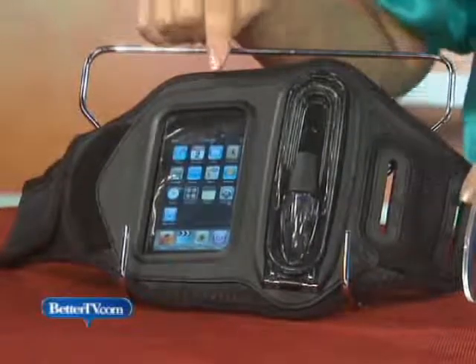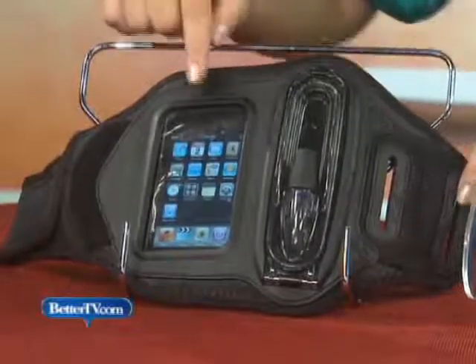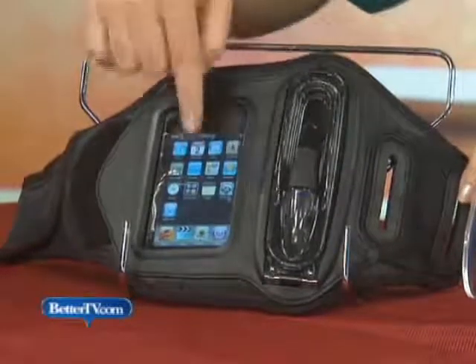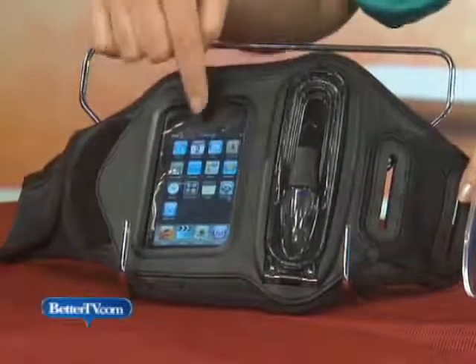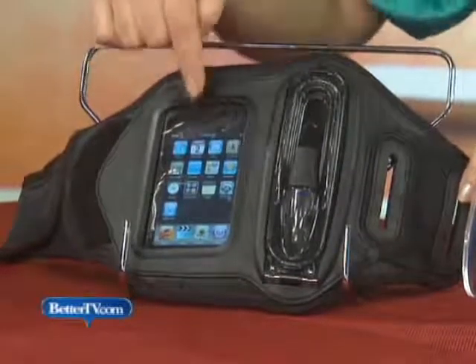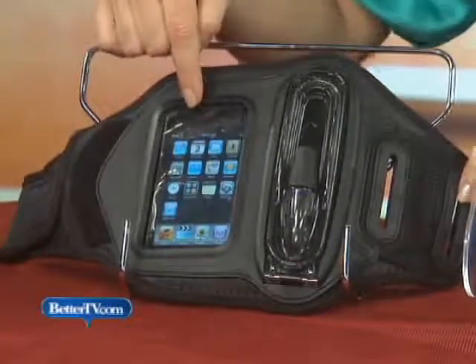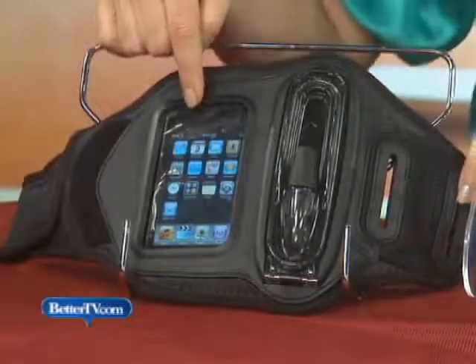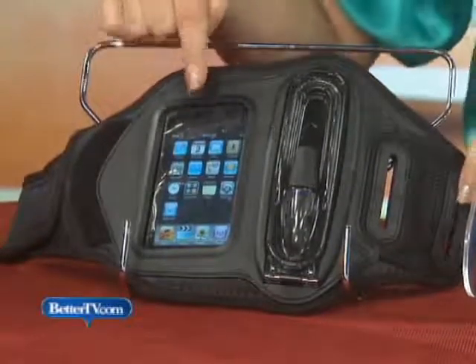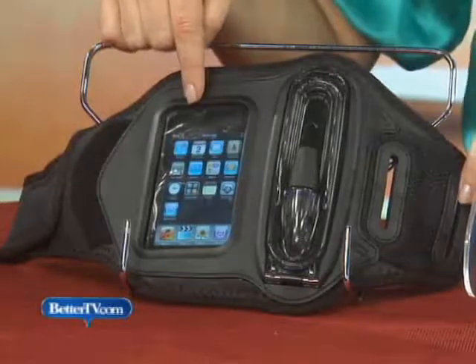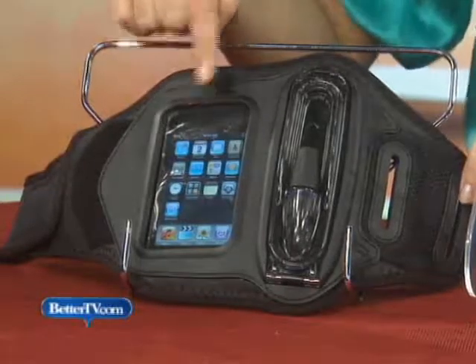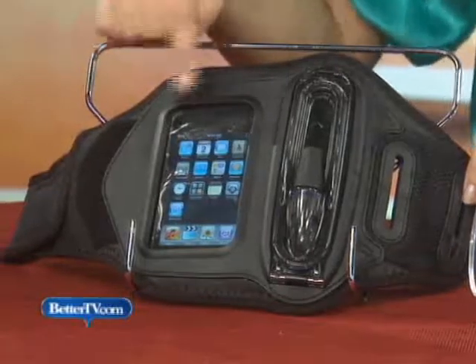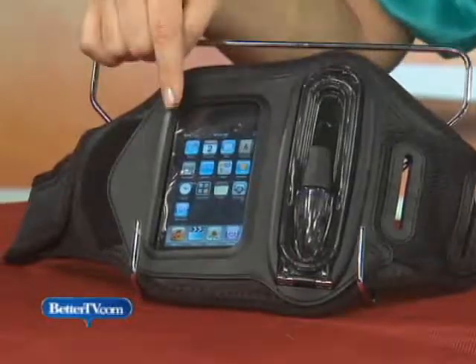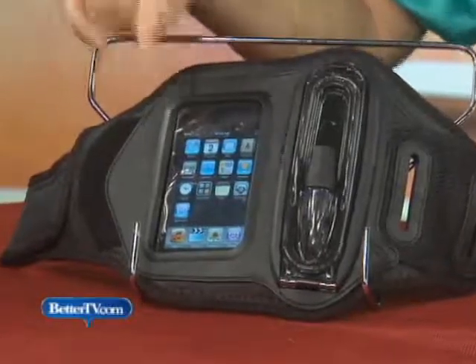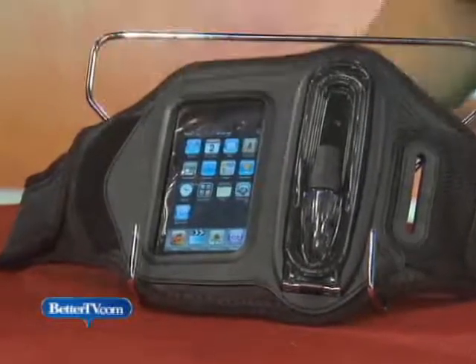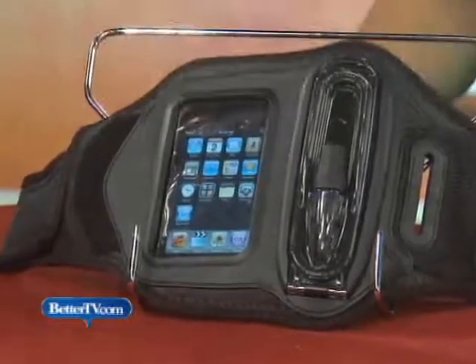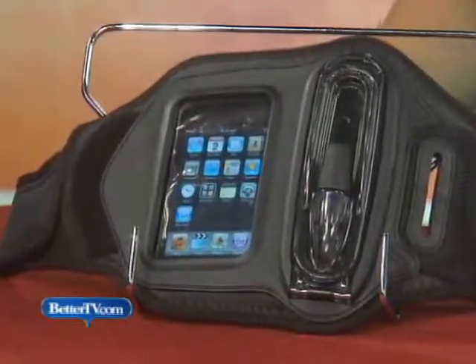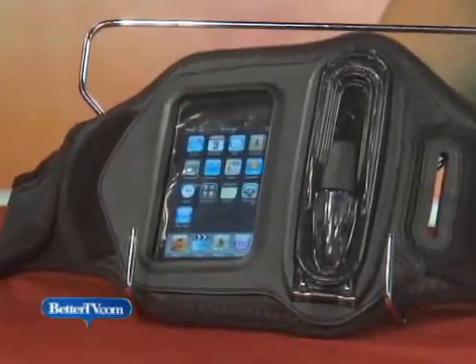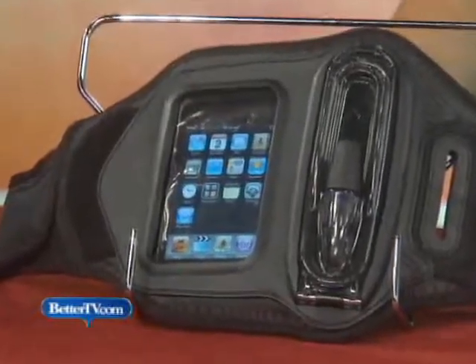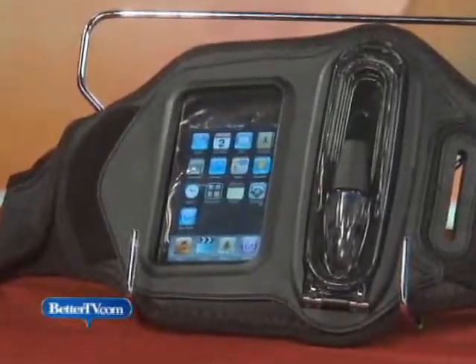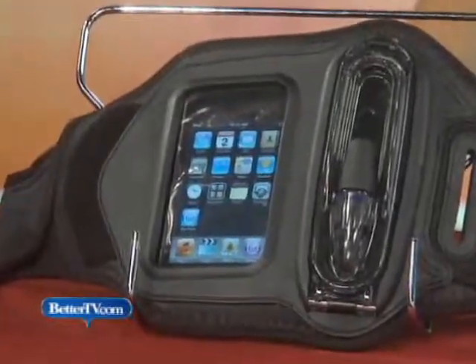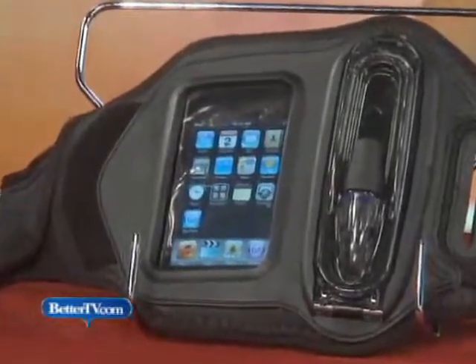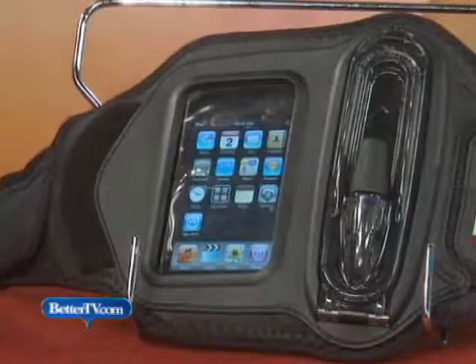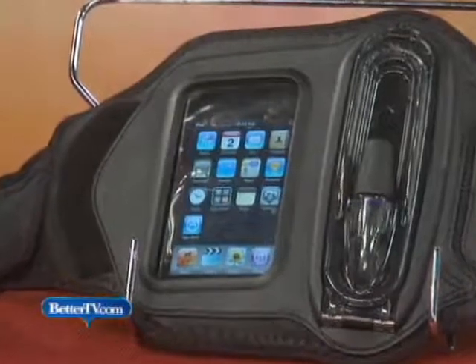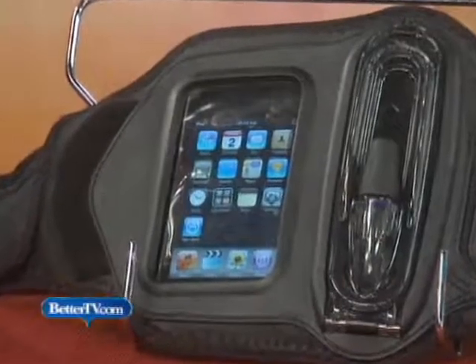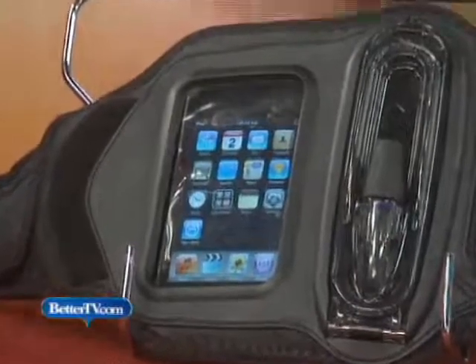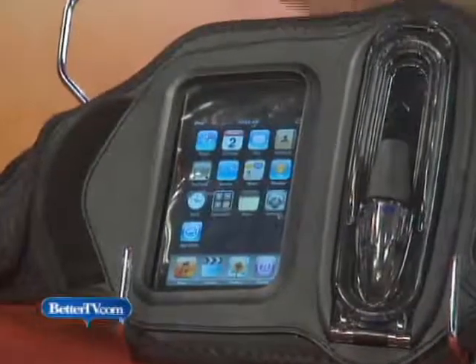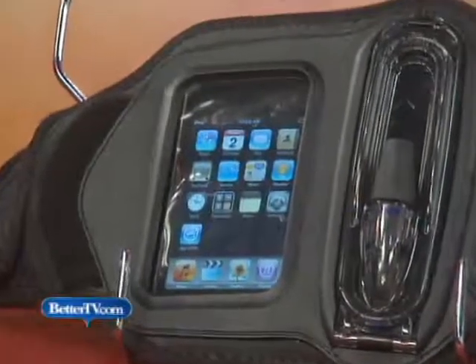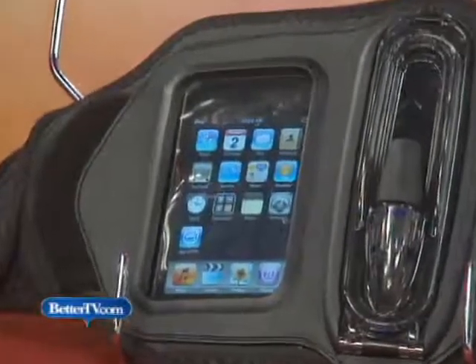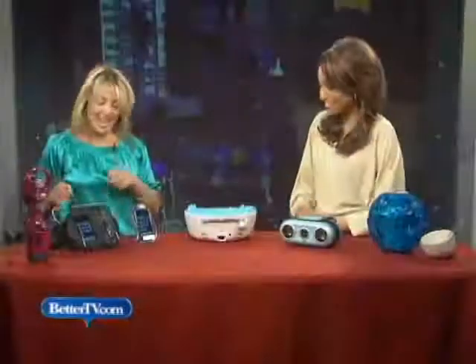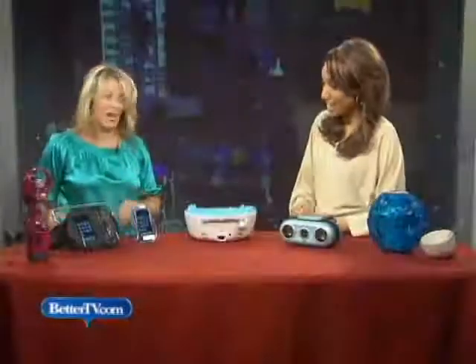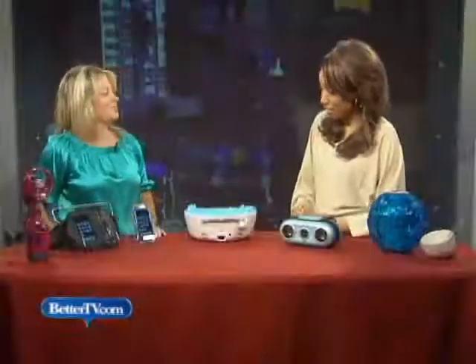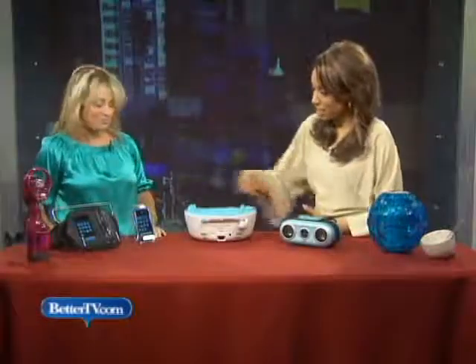It has a clear touch window, so you can operate your click wheel or your touch controls. It's amazing. Surfer Laird Hamilton was actually involved in the product testing for this, so you know it works, and that's $80.